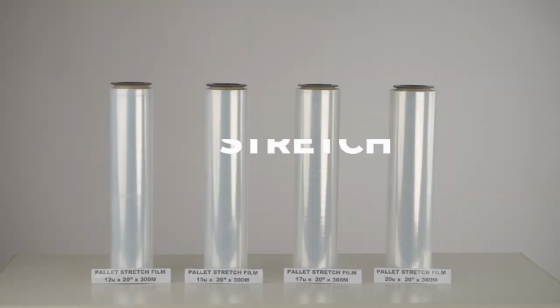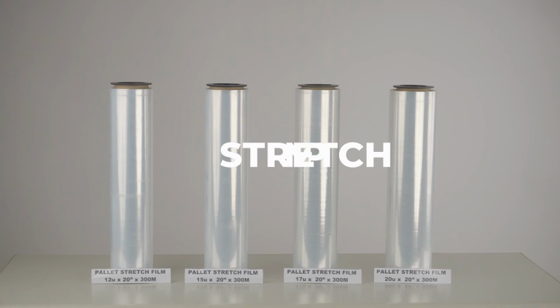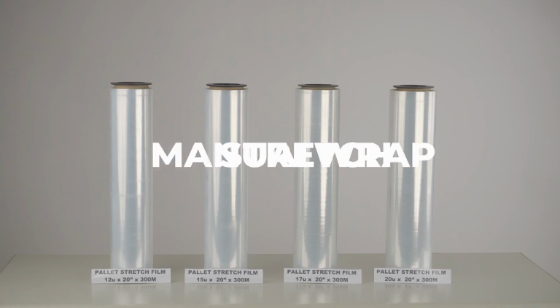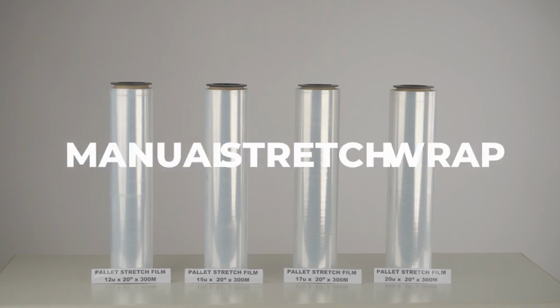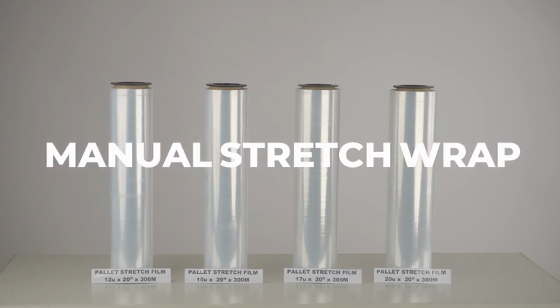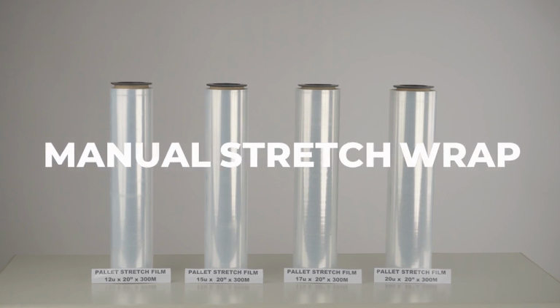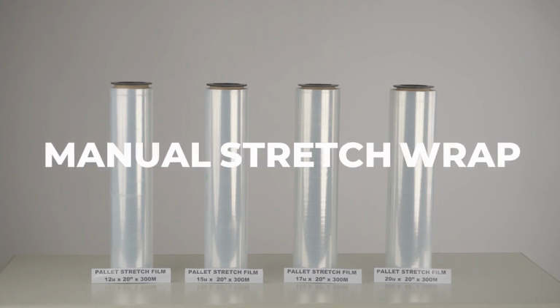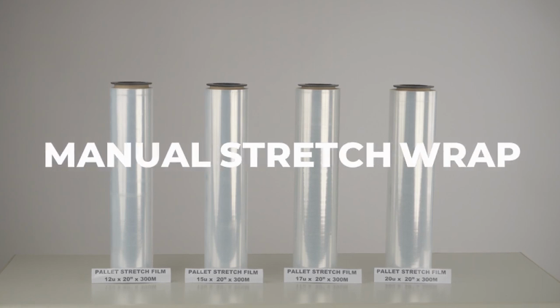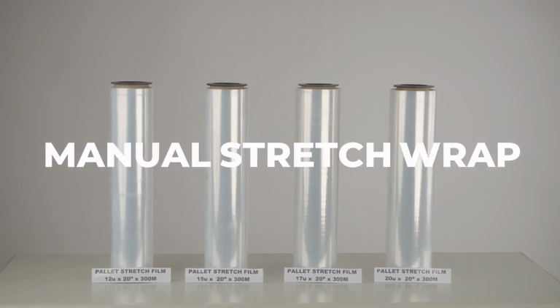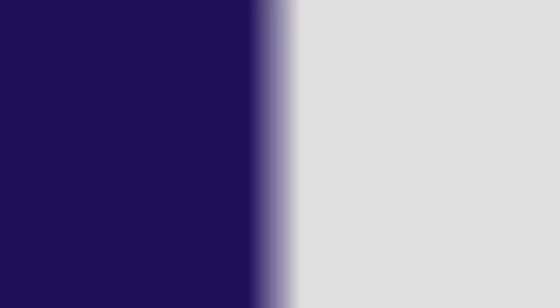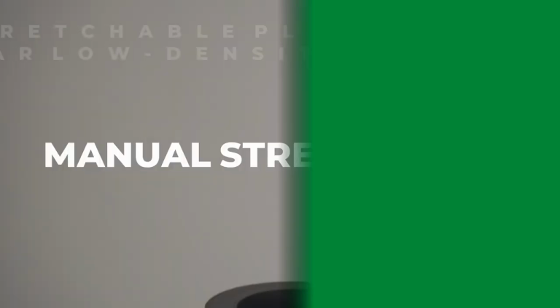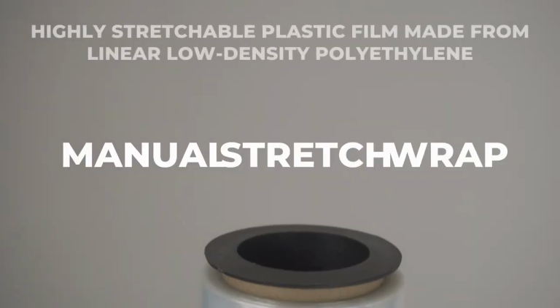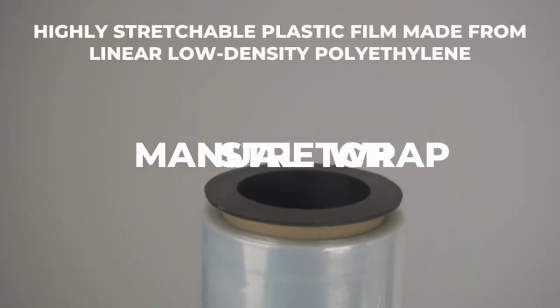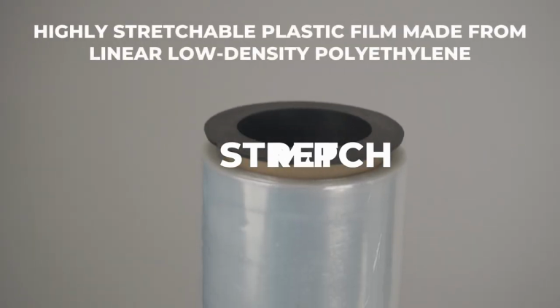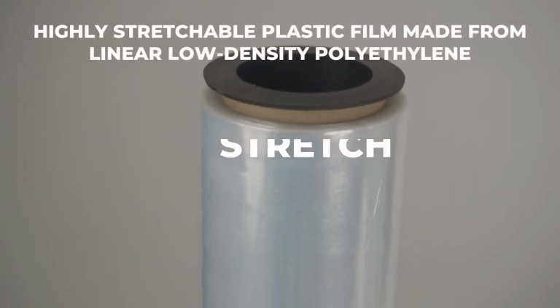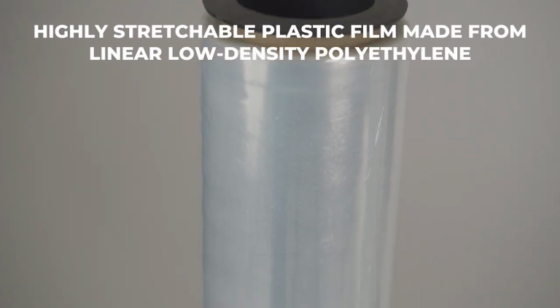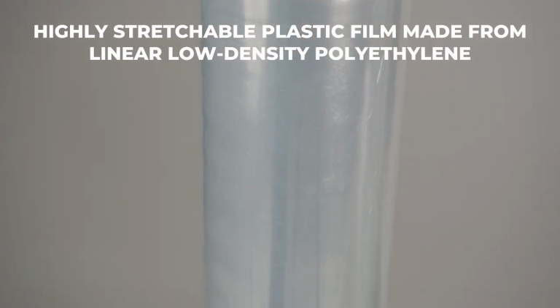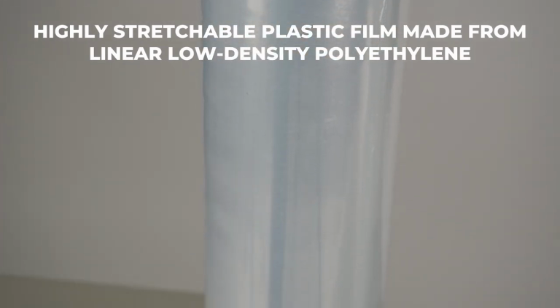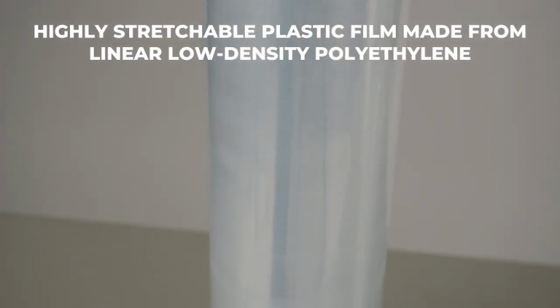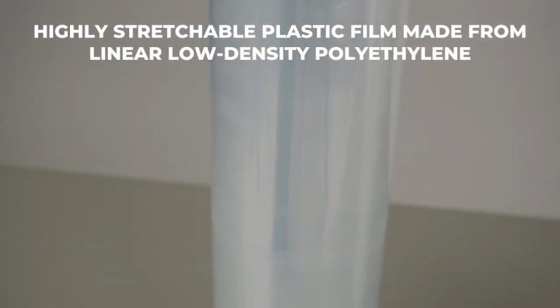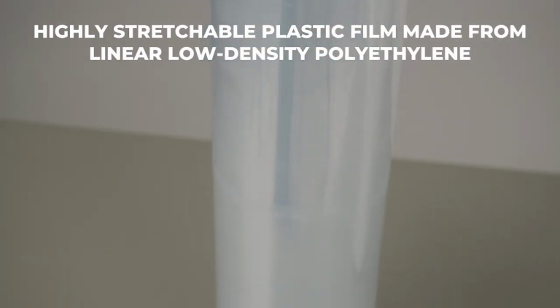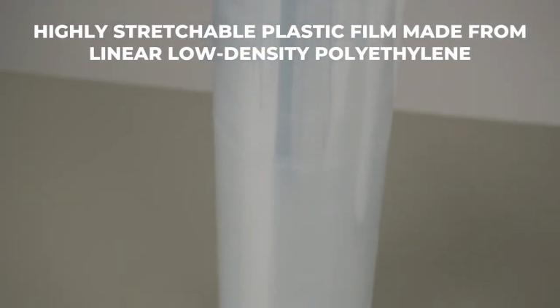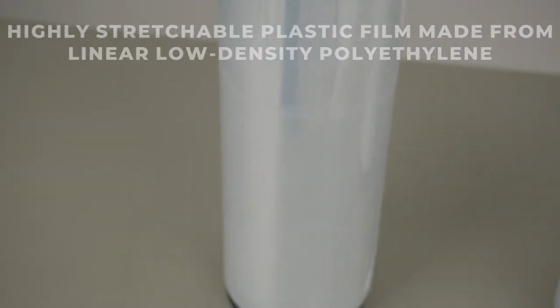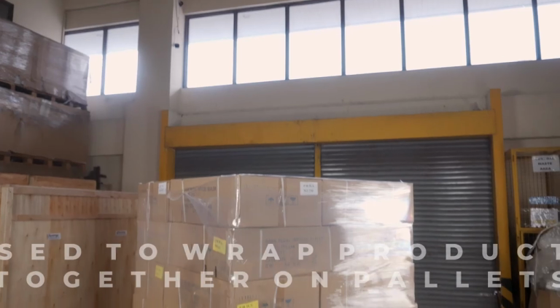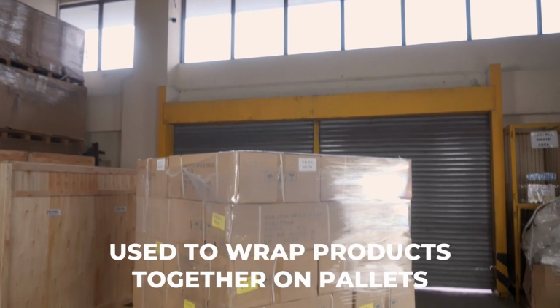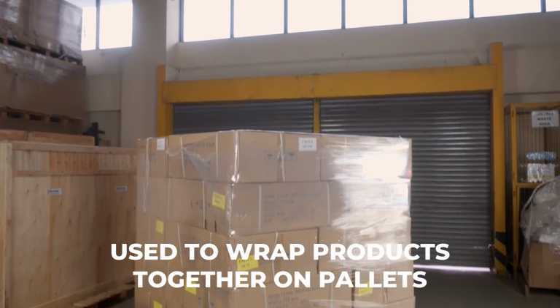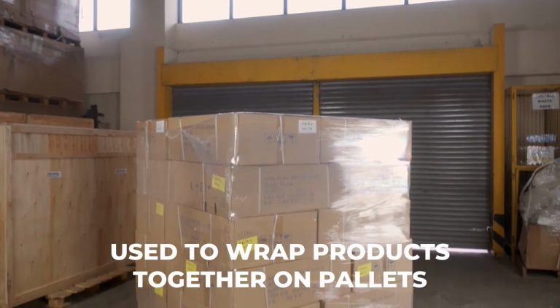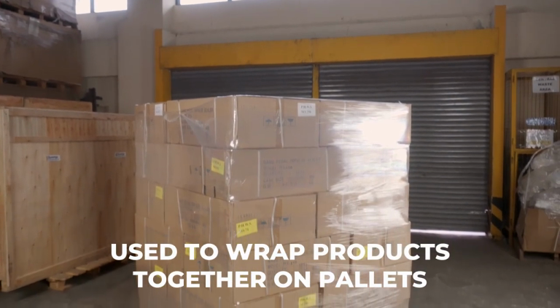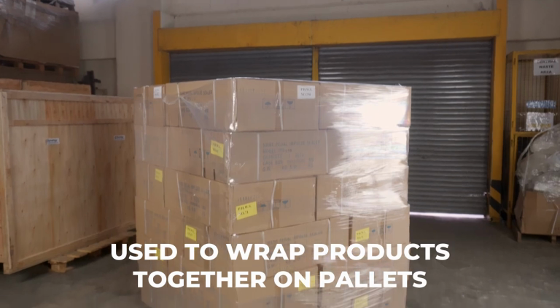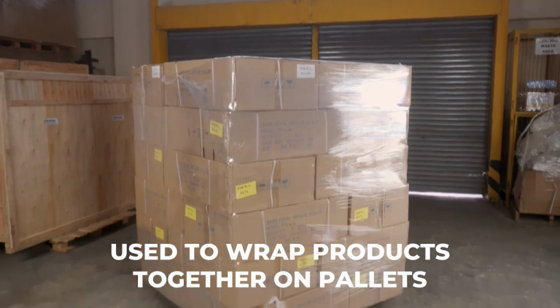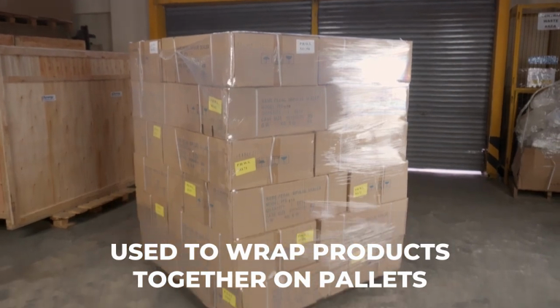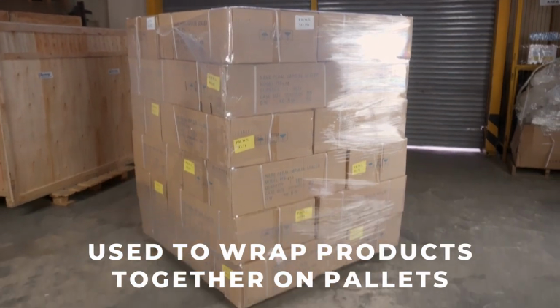Introducing Synergy's manual stretch wrap. This highly stretchable plastic film is commonly made from linear low-density polyethylene and is used to wrap products and secure them to each other on pallets.